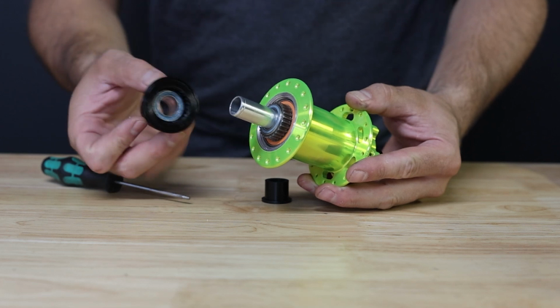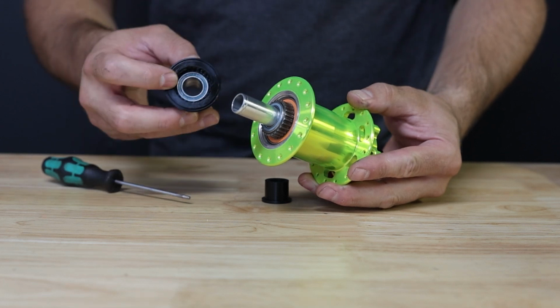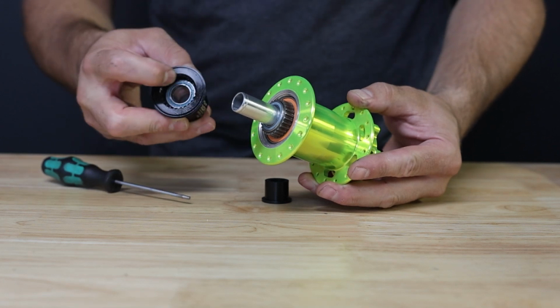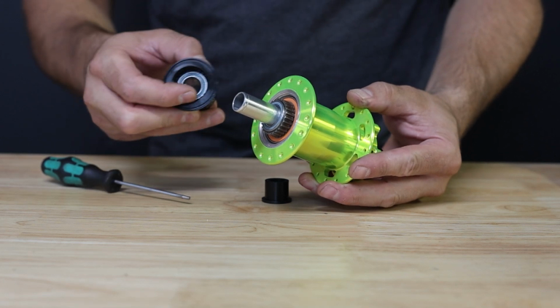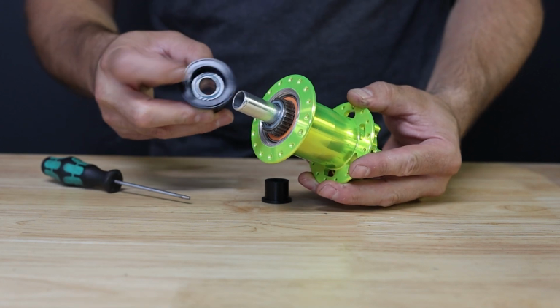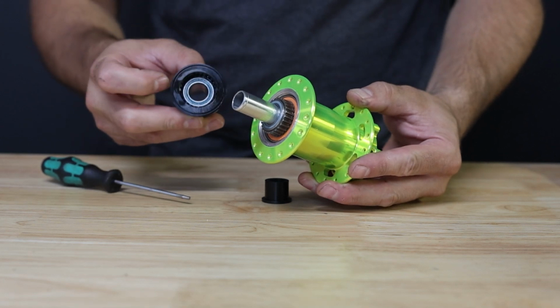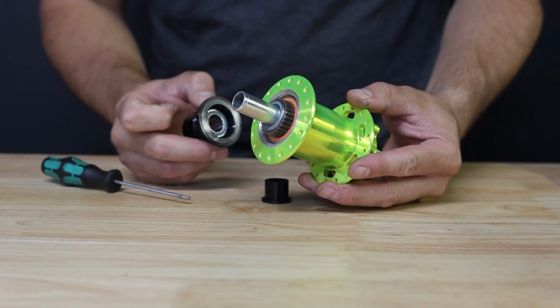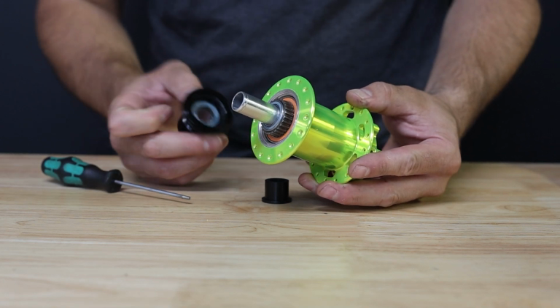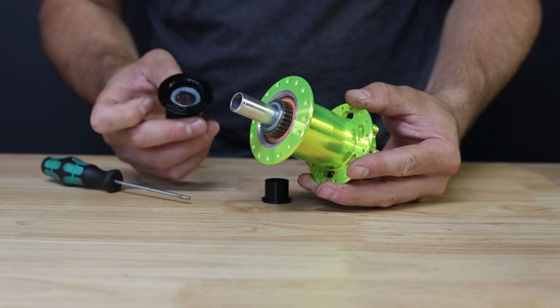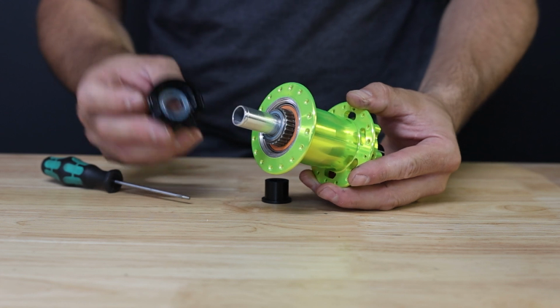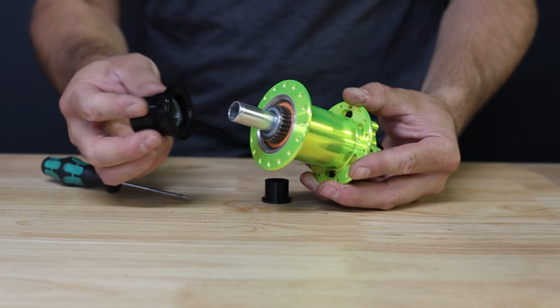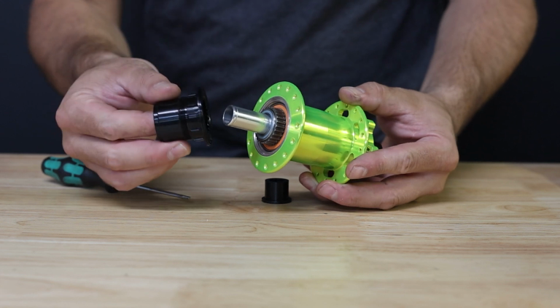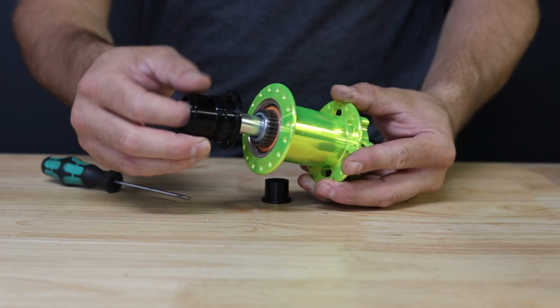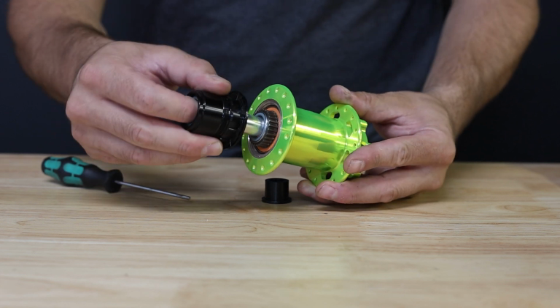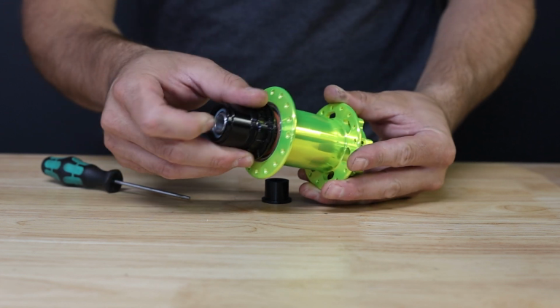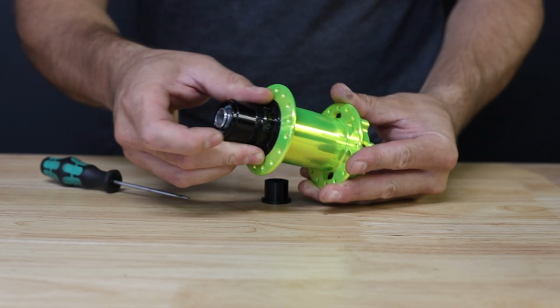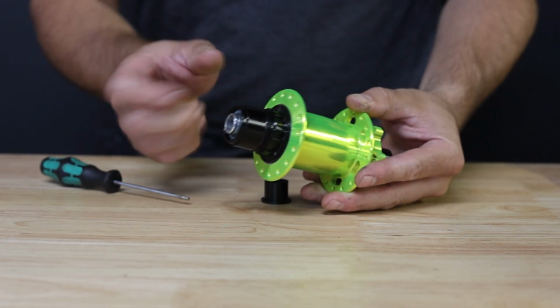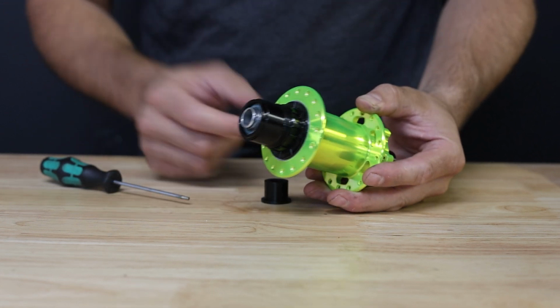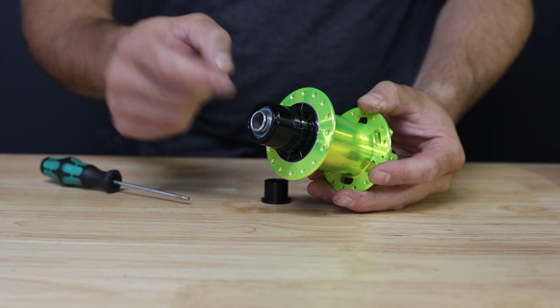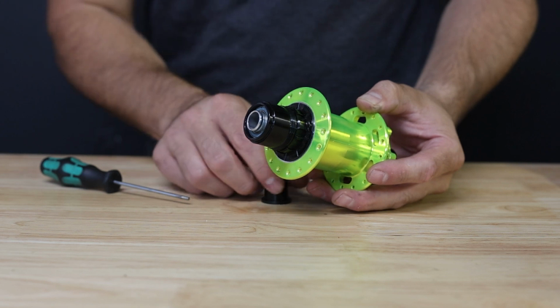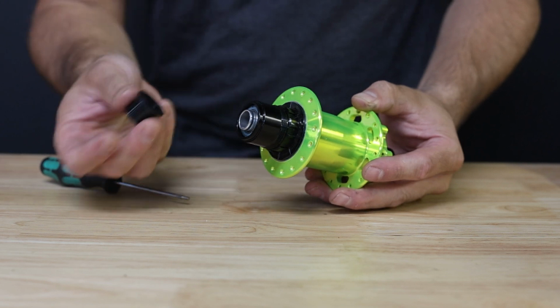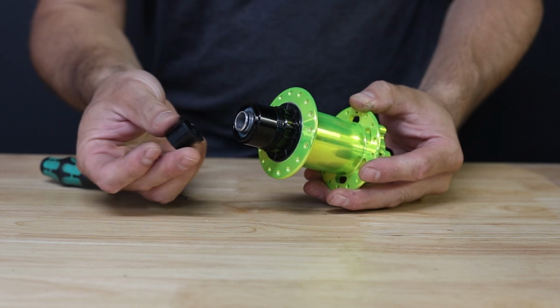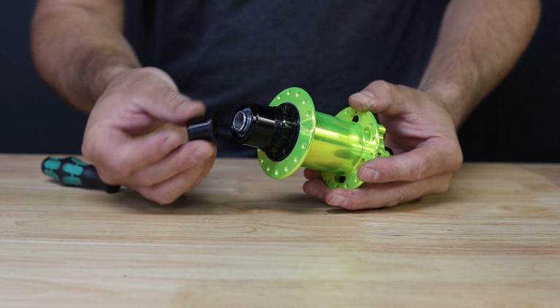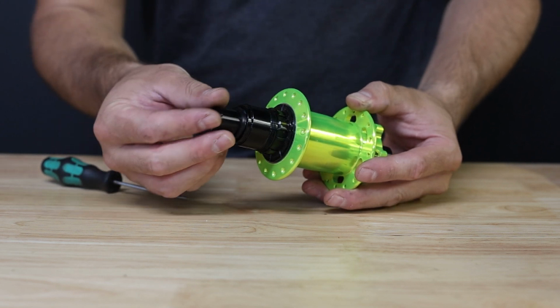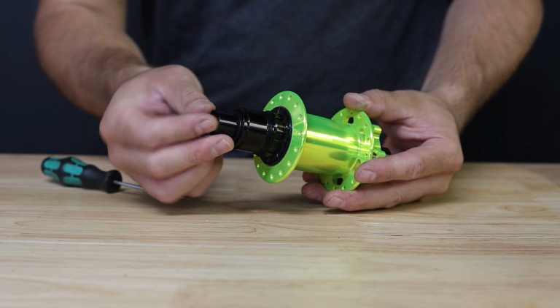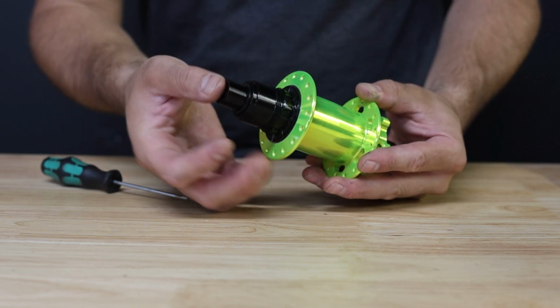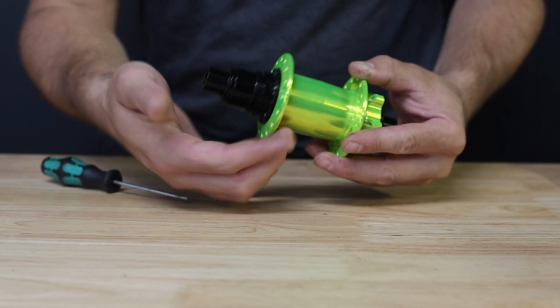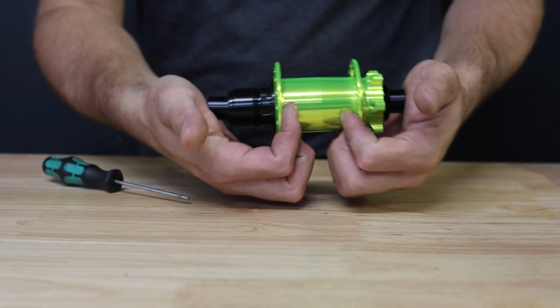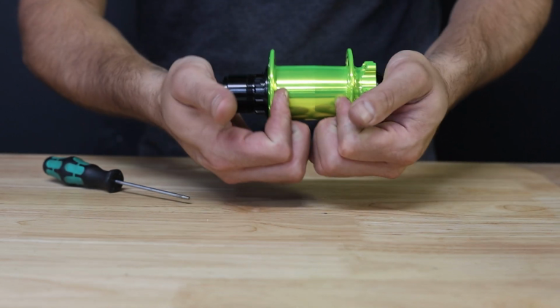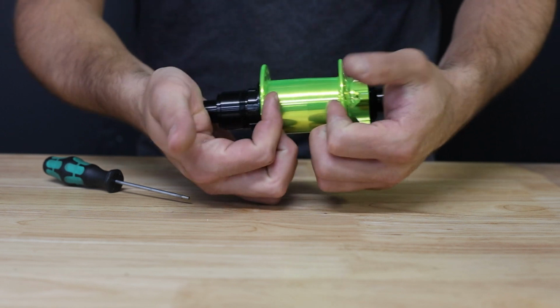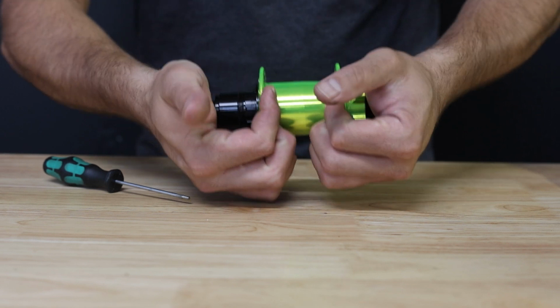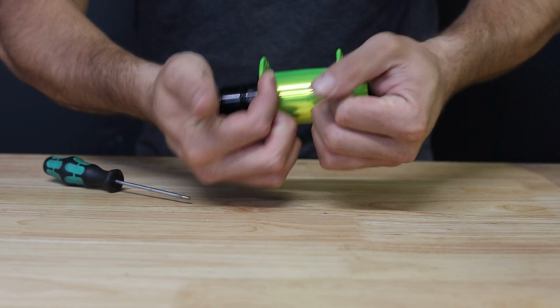Next, install your freehub body. Make sure that the splines are greased with a waterproof or marine grease. This will key onto the driver and seat flush against the hub shell. Last, go ahead and install your end cap with a firm press to seat the o-ring onto the axle.